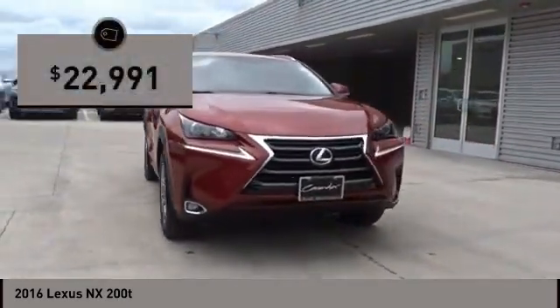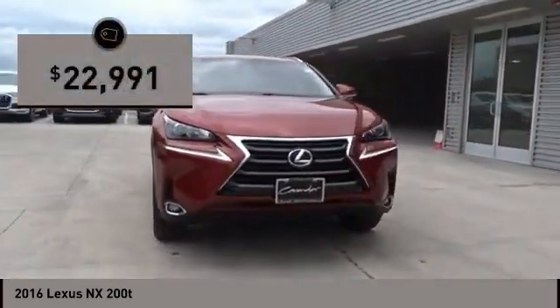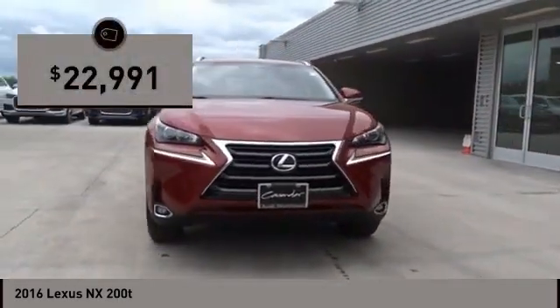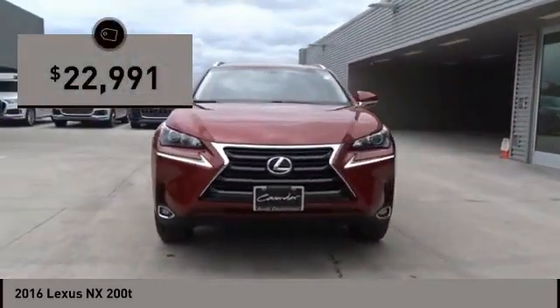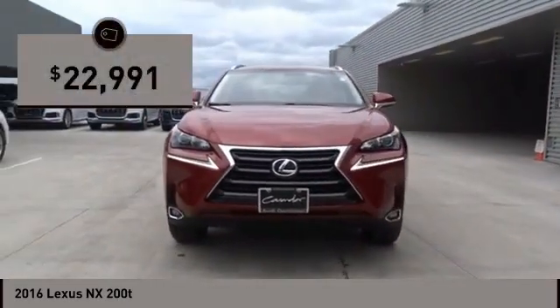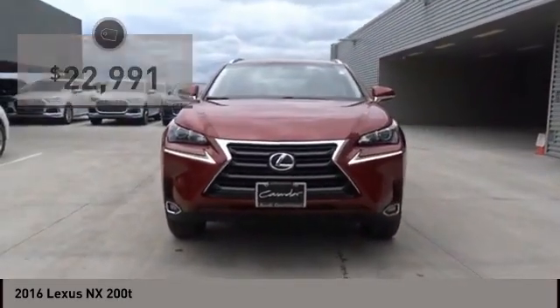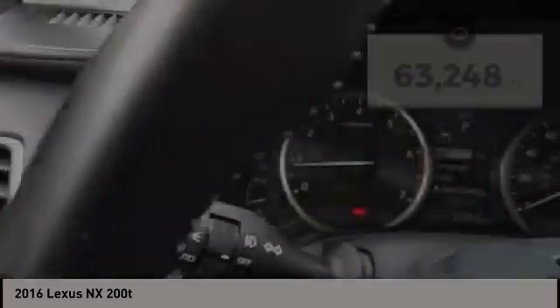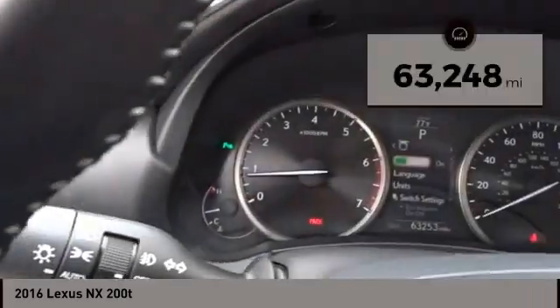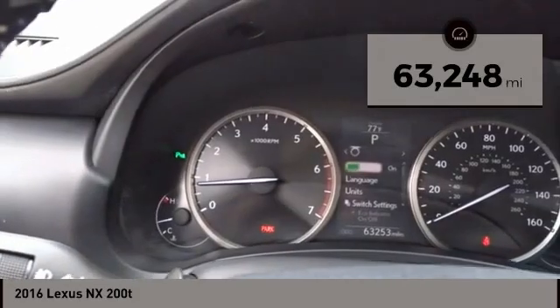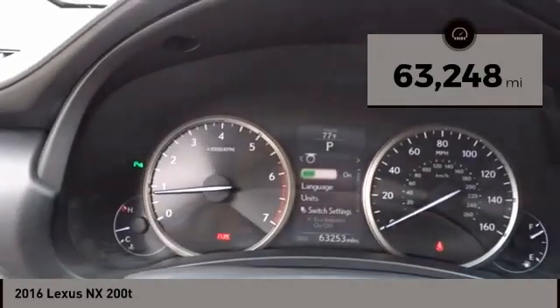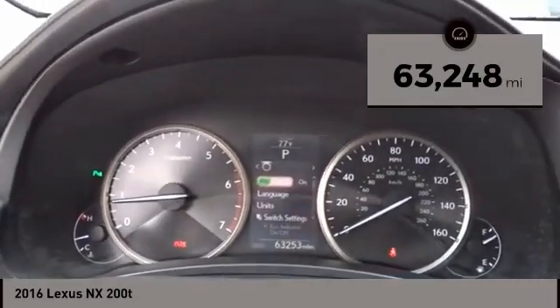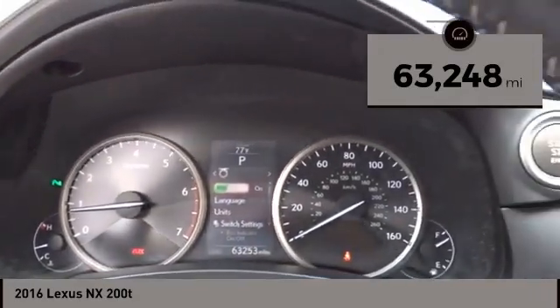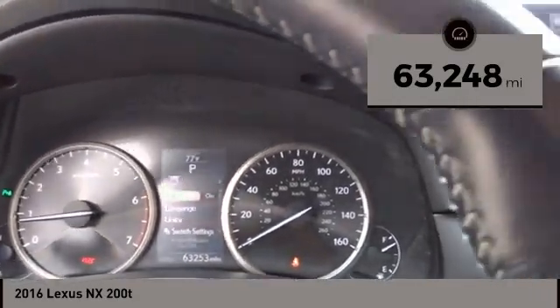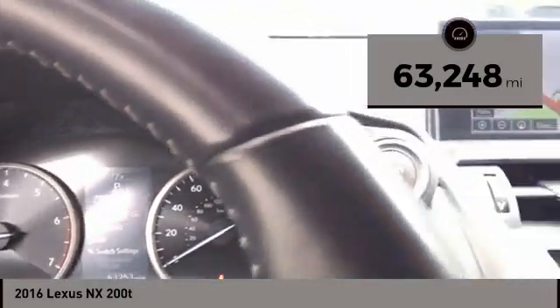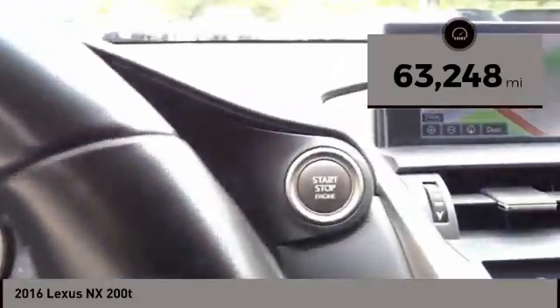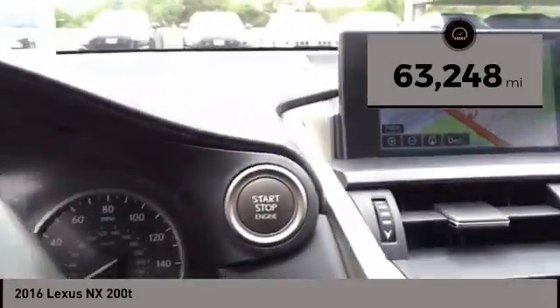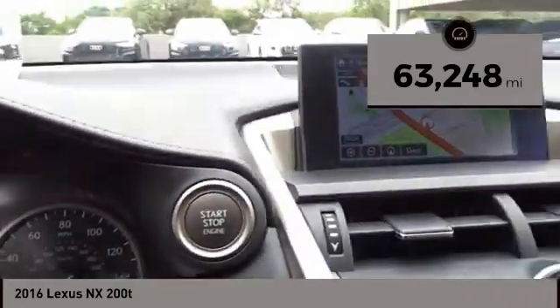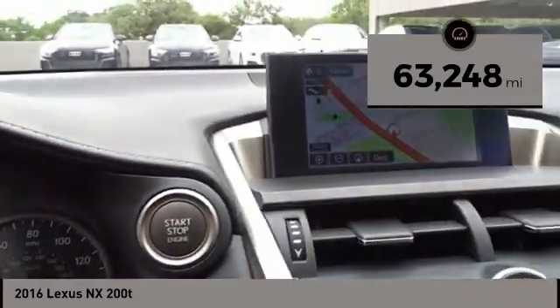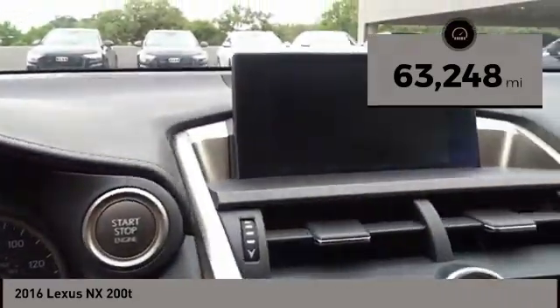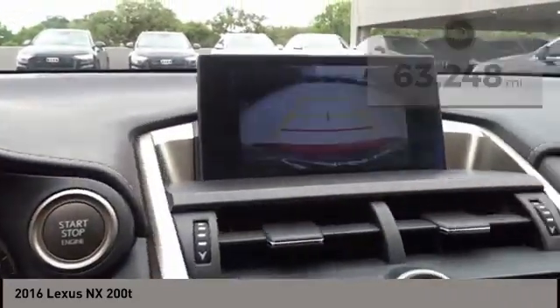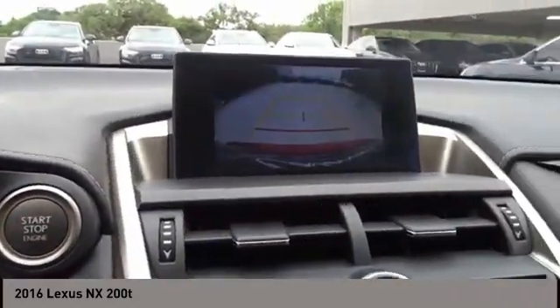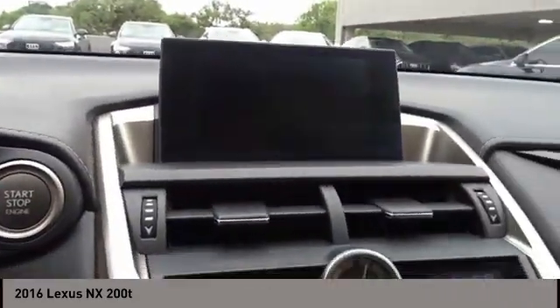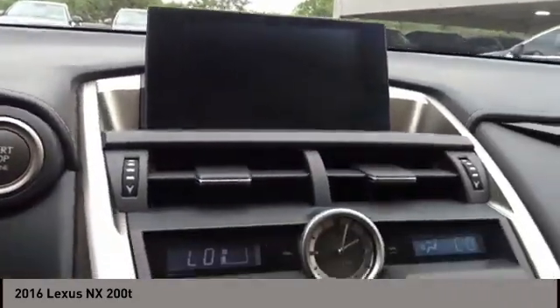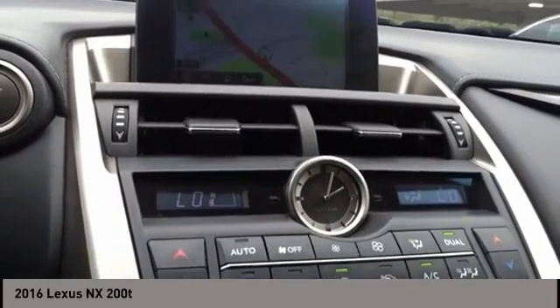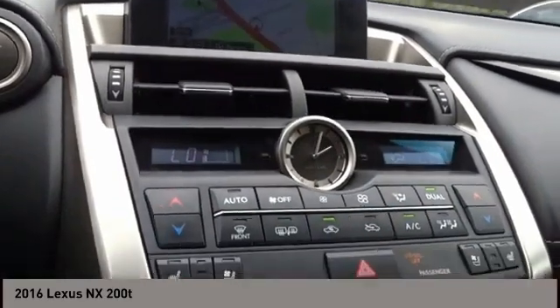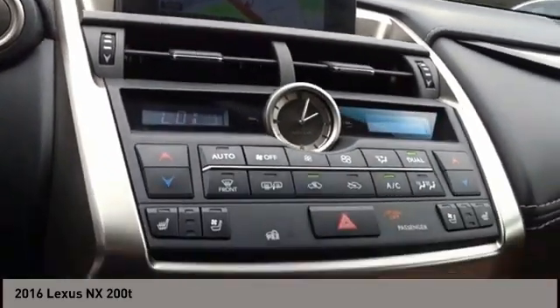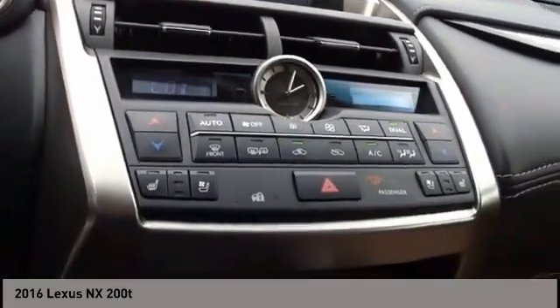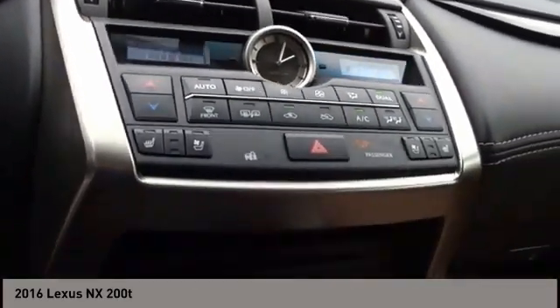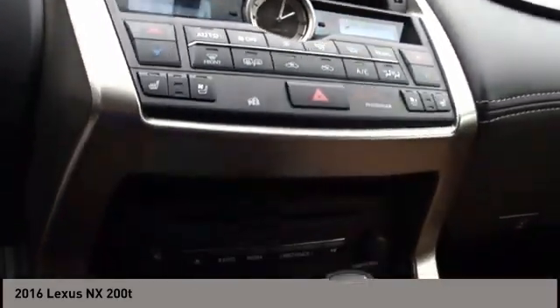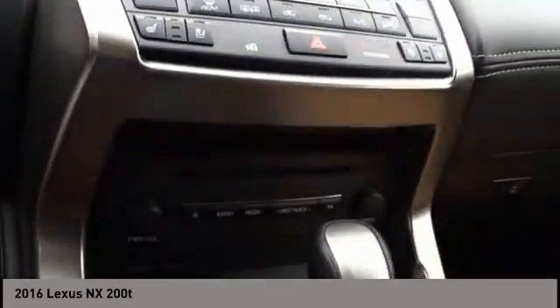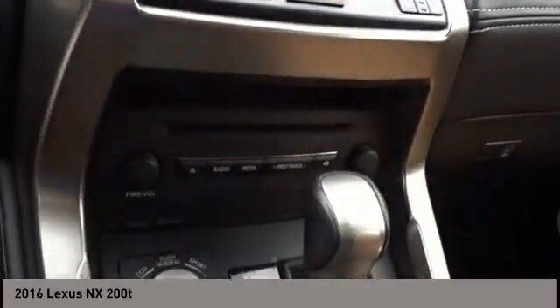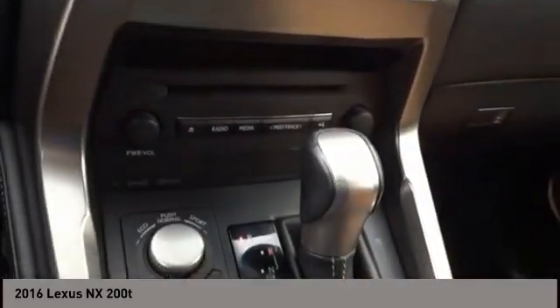It is priced below $25,000. This vehicle has less than 65,000 miles. A vehicle like this doesn't come along every day. Come in and get it before someone else does.